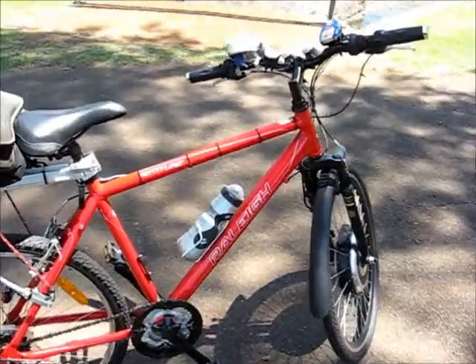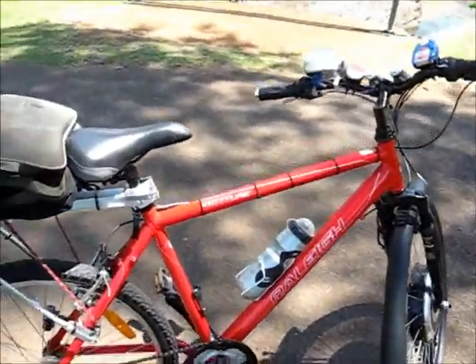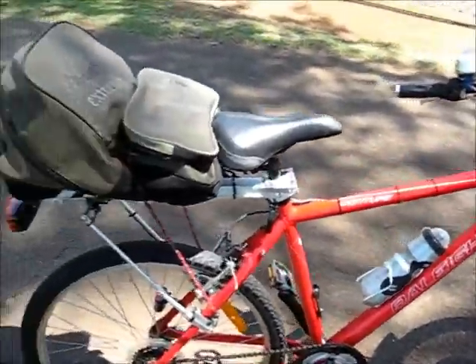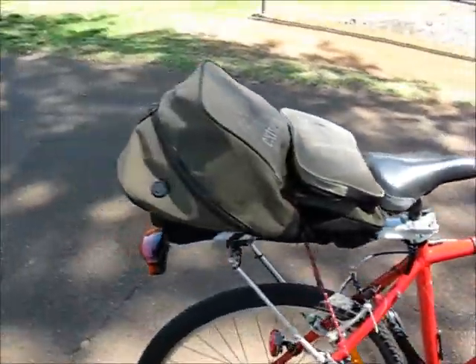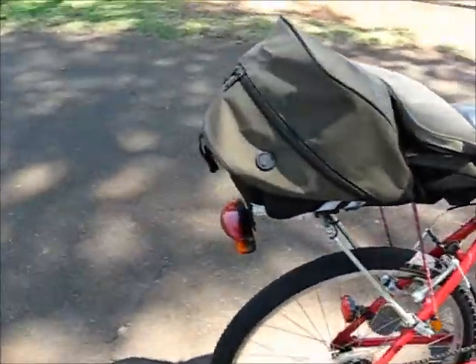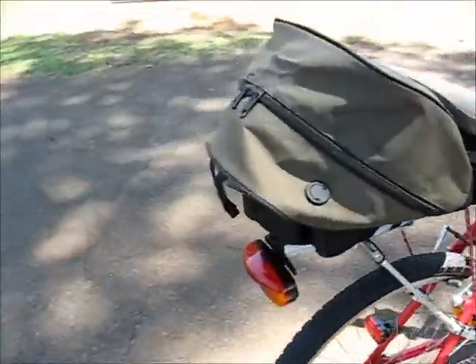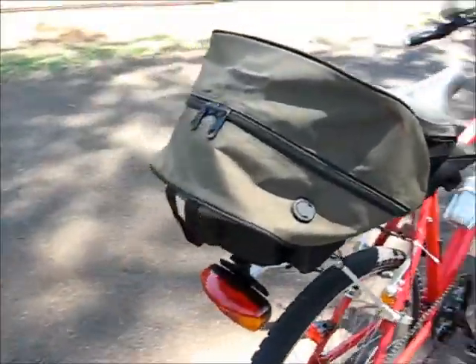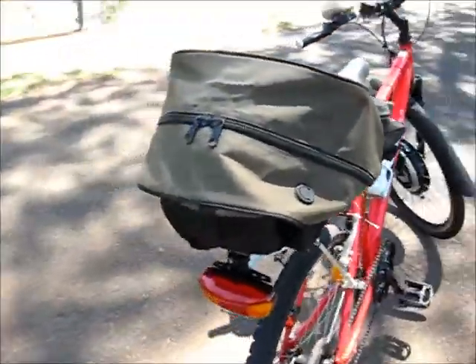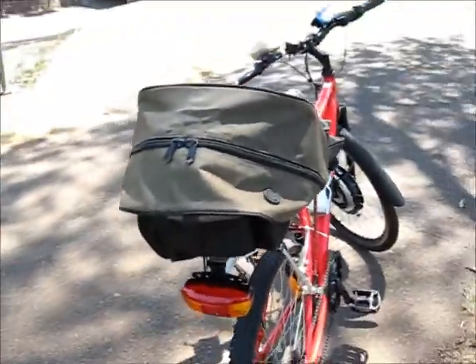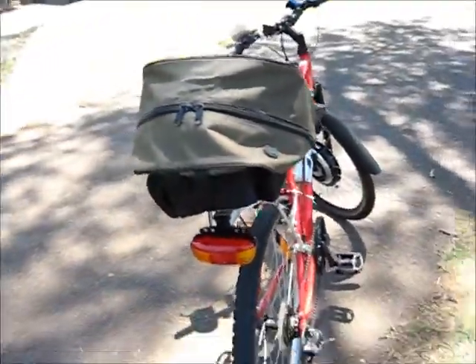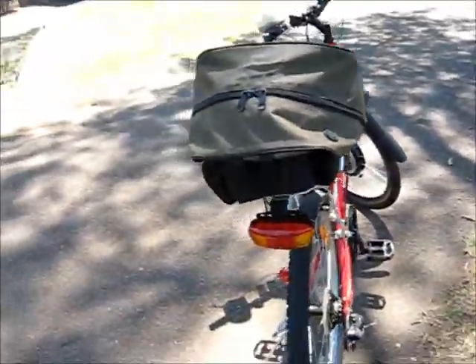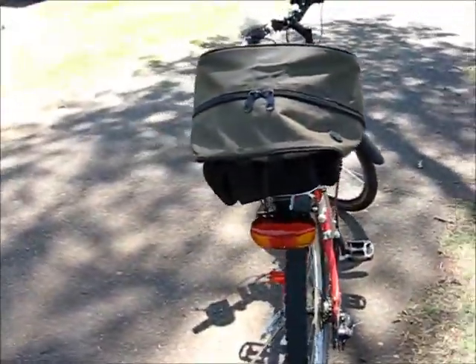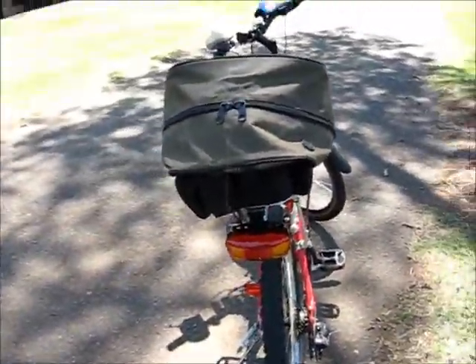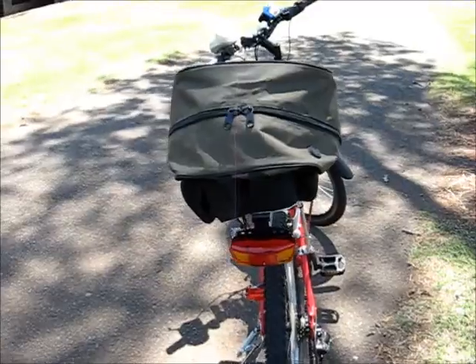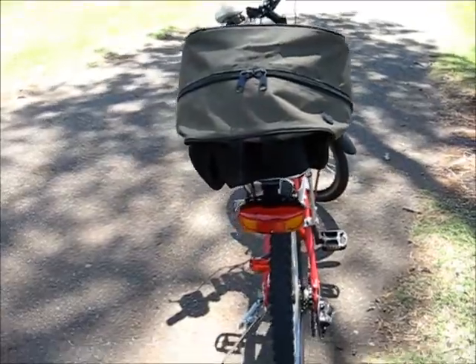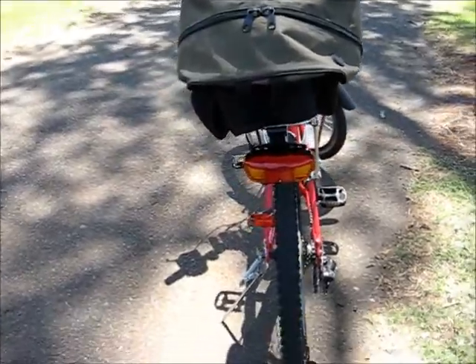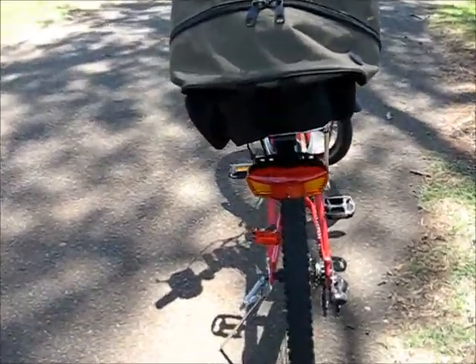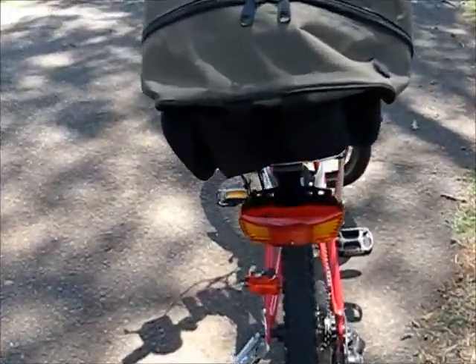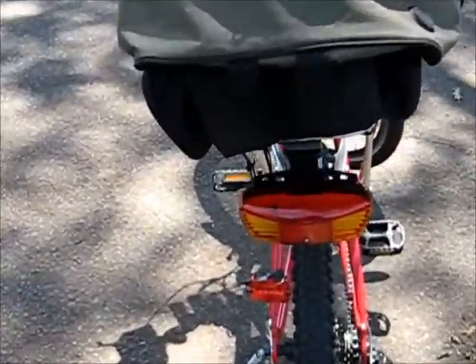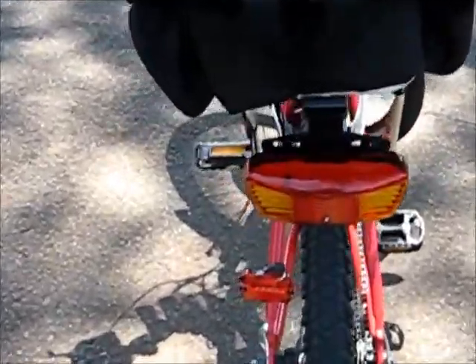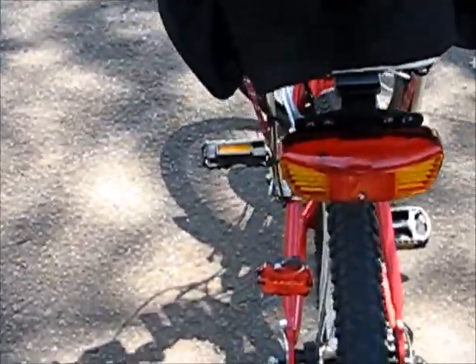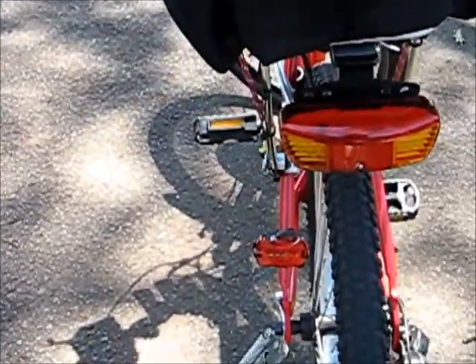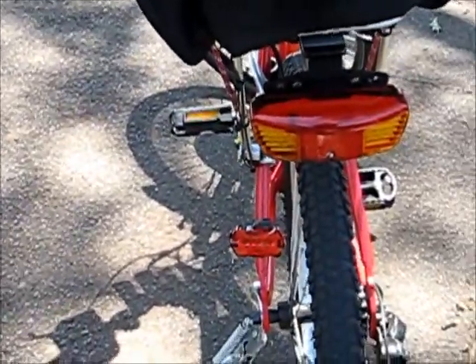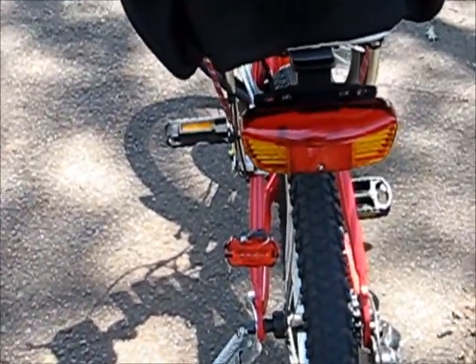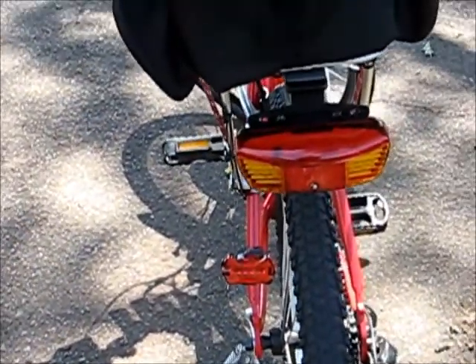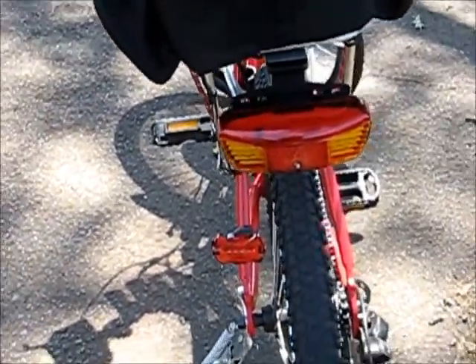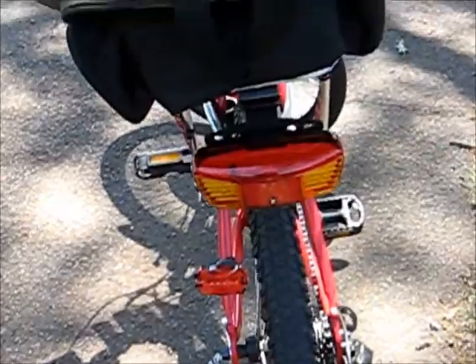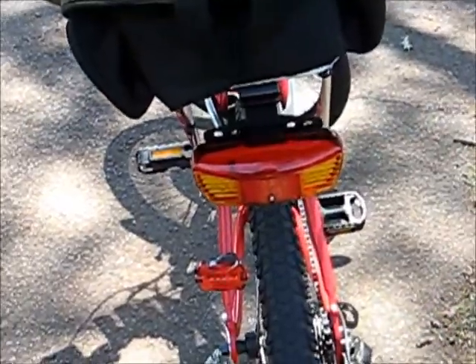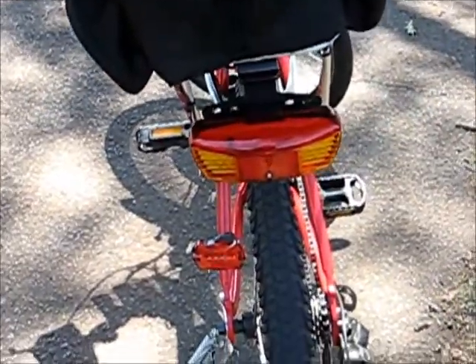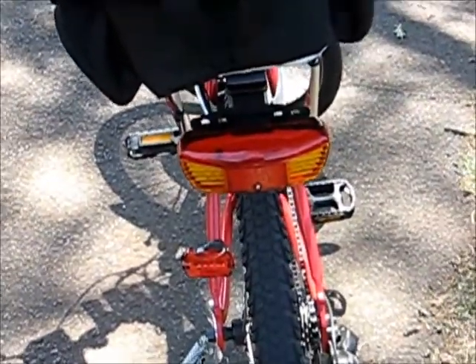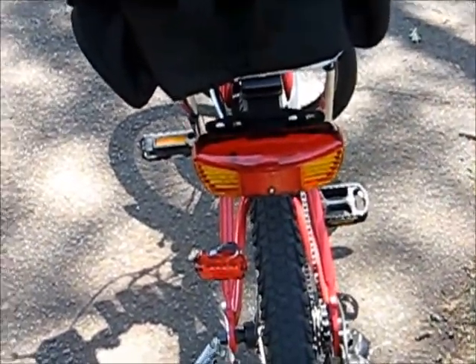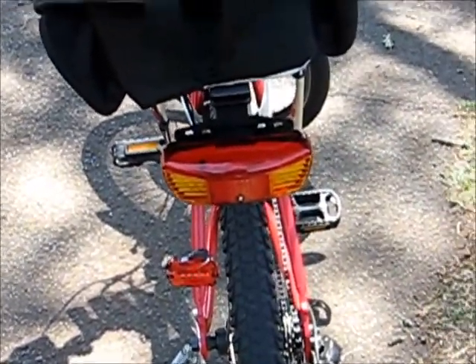This one's also got the indicators and brake lights, an extra light down the bottom there, which I usually have flashing all the time when I'm riding — keeps people alert.